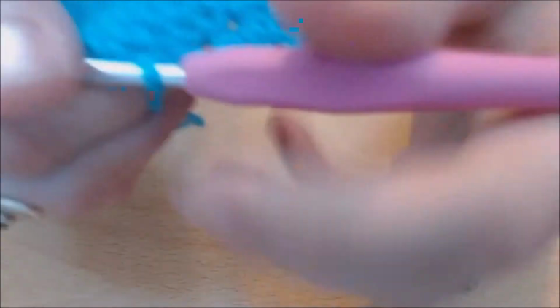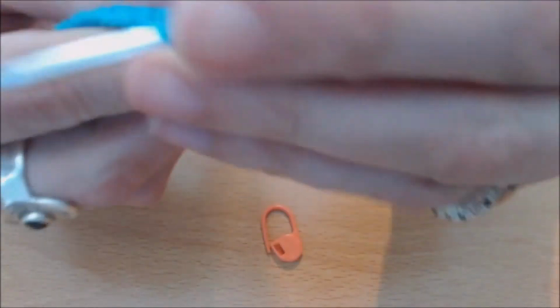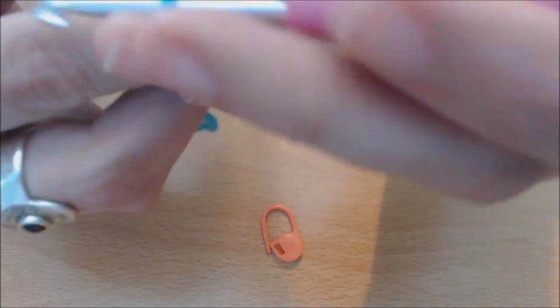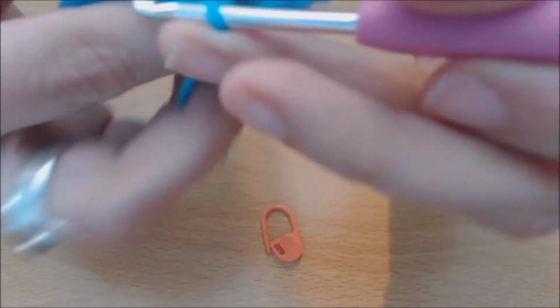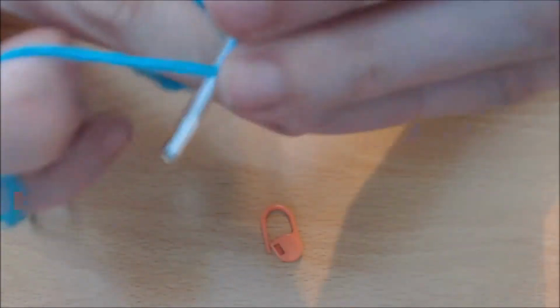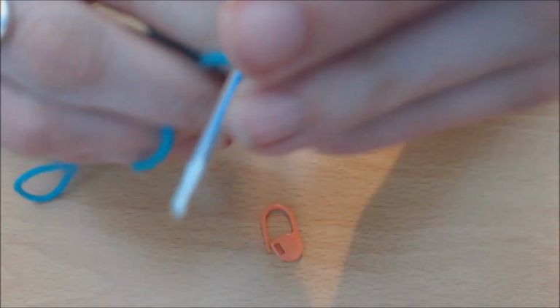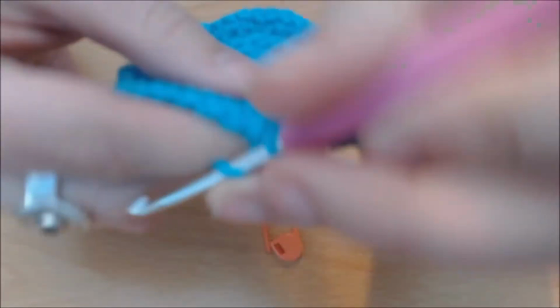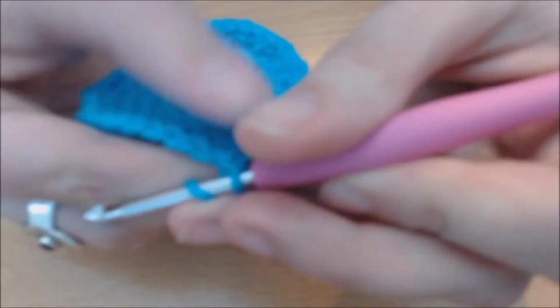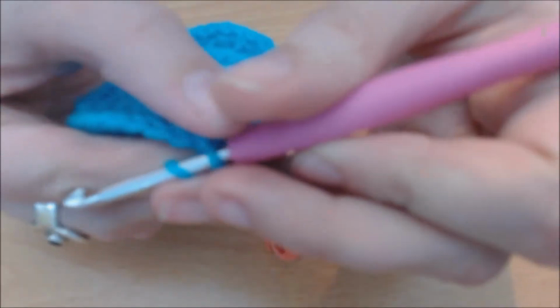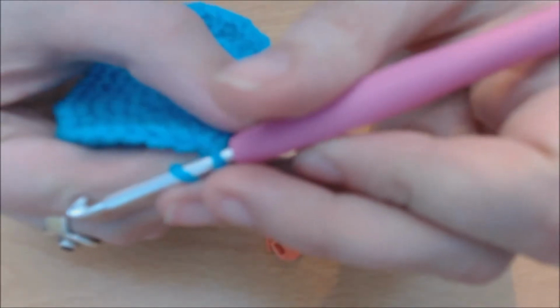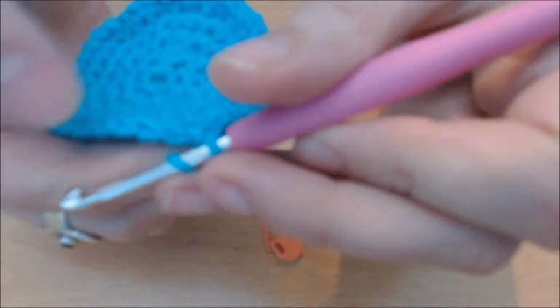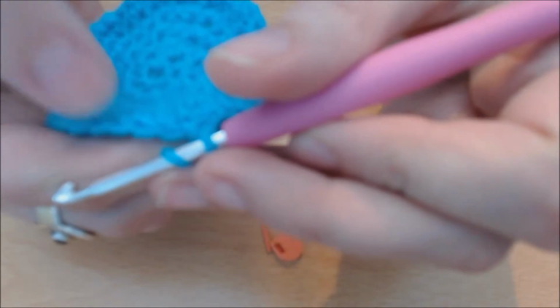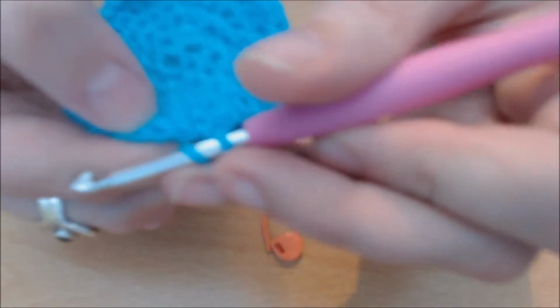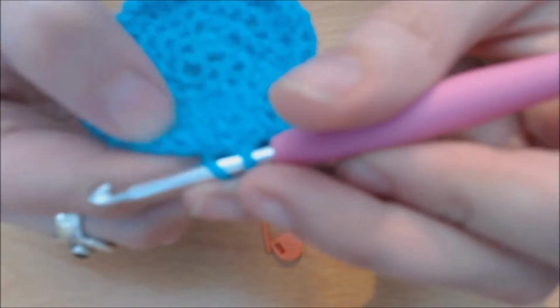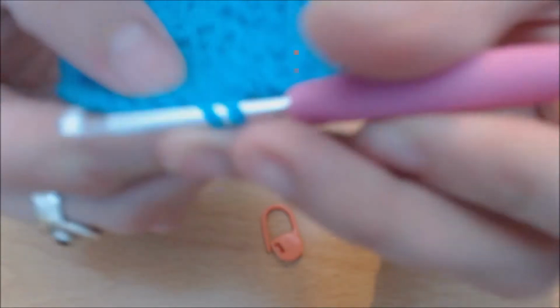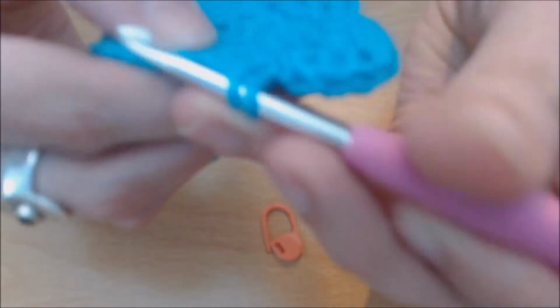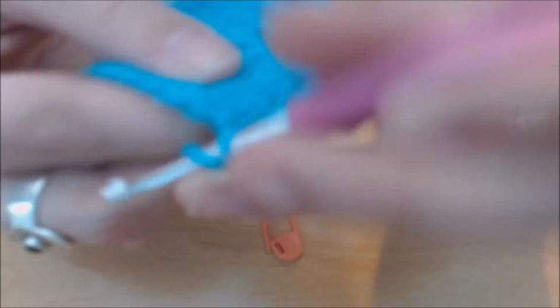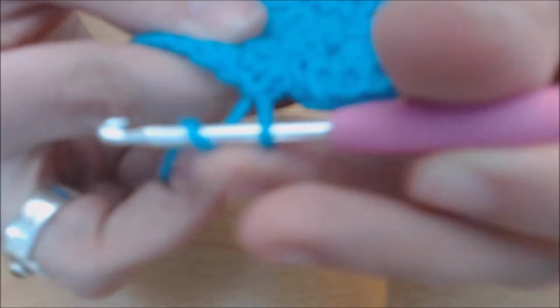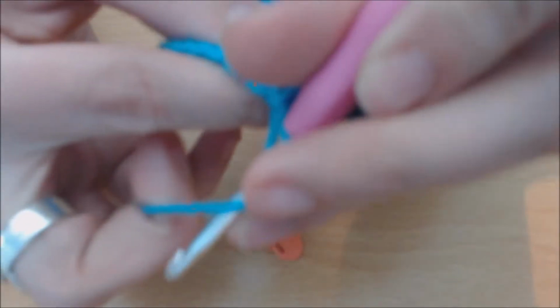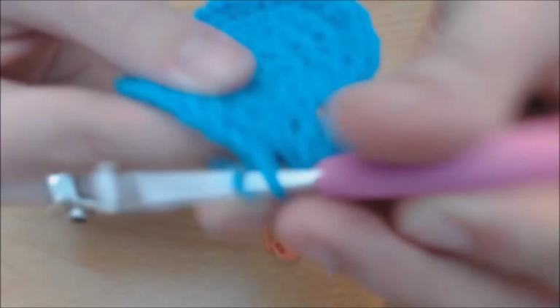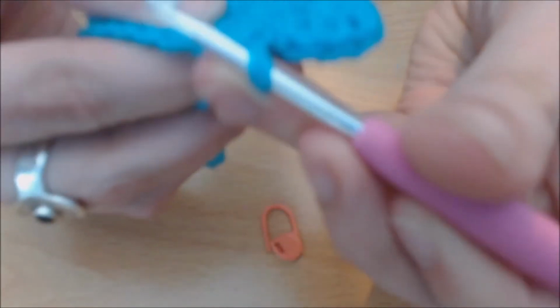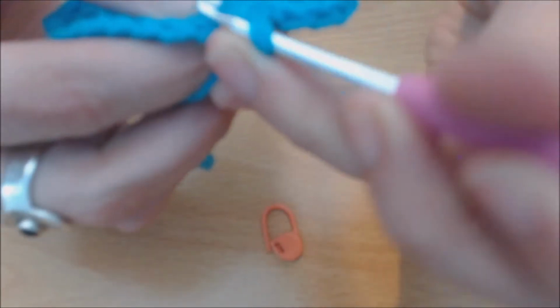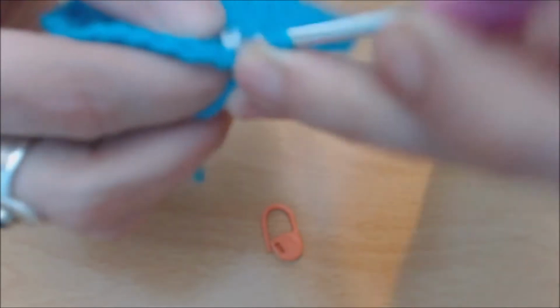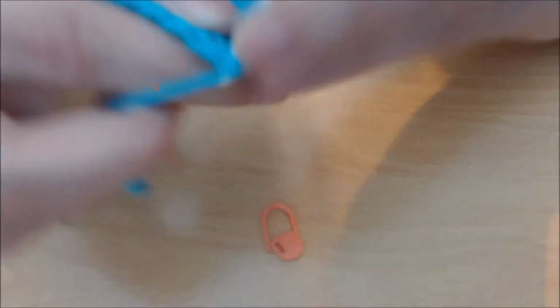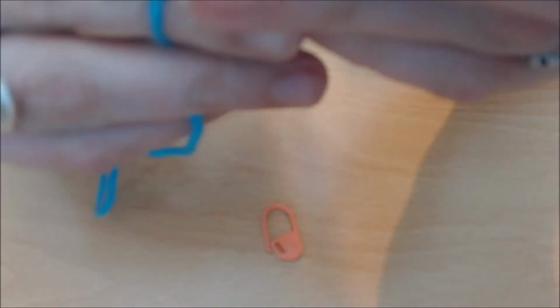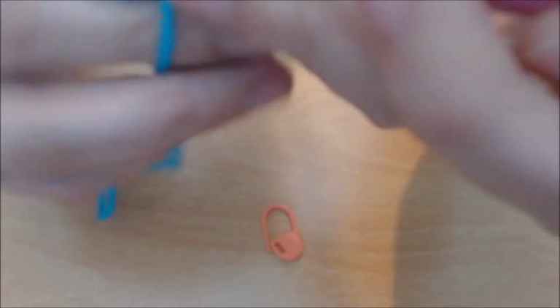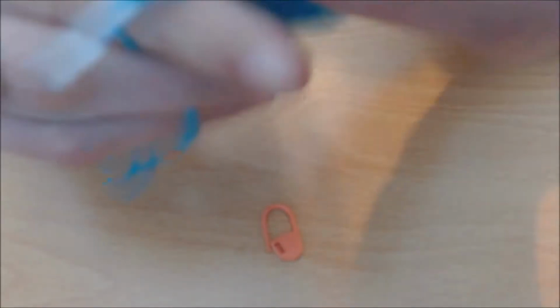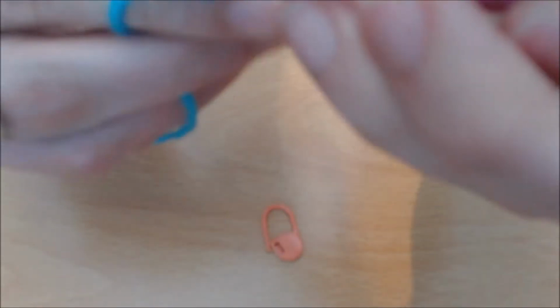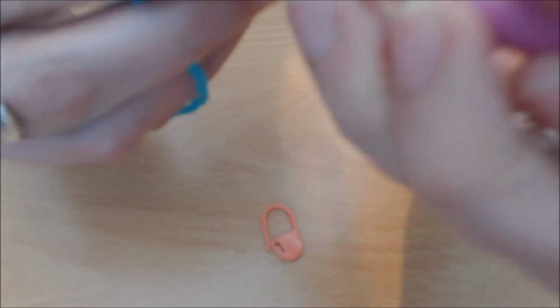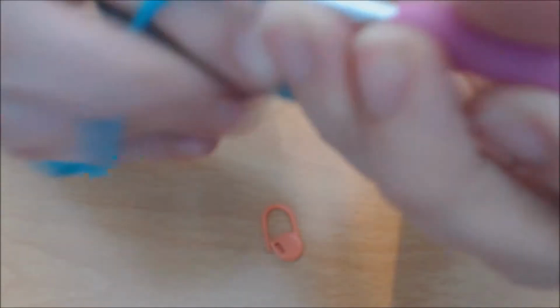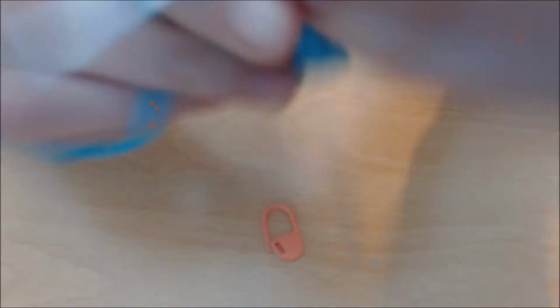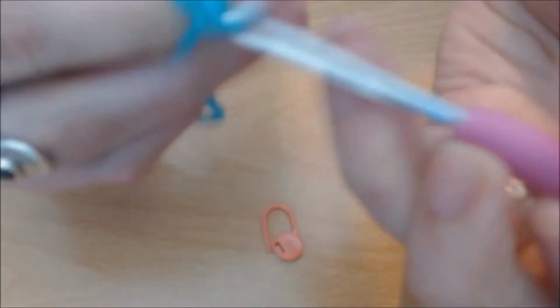We're going to do this again. This time, instead of doing the chain three, we're just going to do three double crochets into that next stitch — yarn over into that next stitch and just do a normal double crochet like you would.